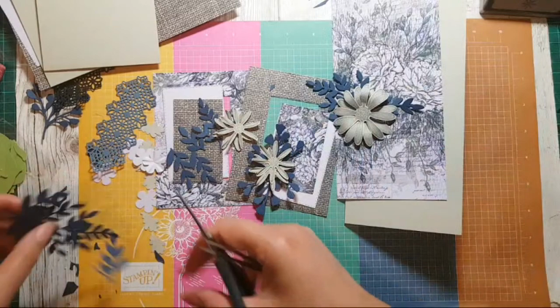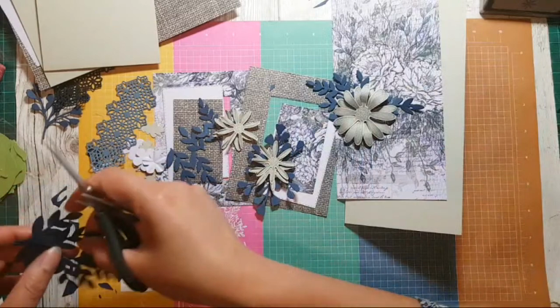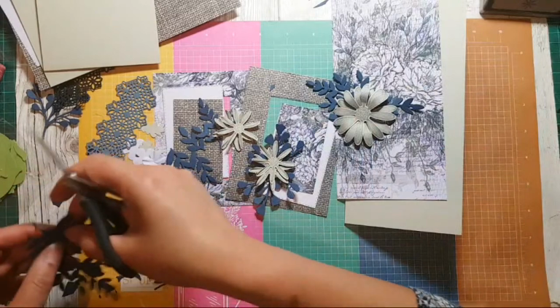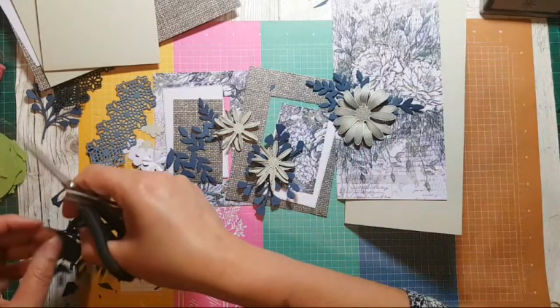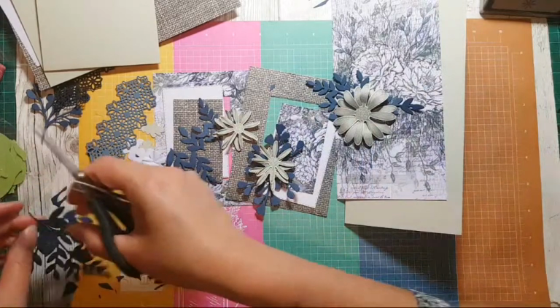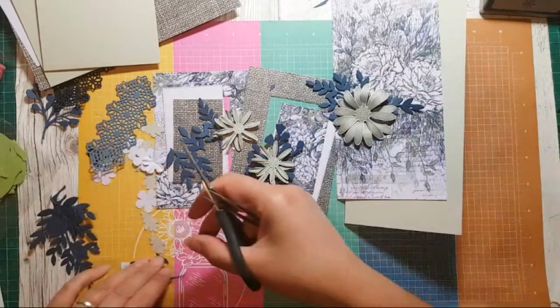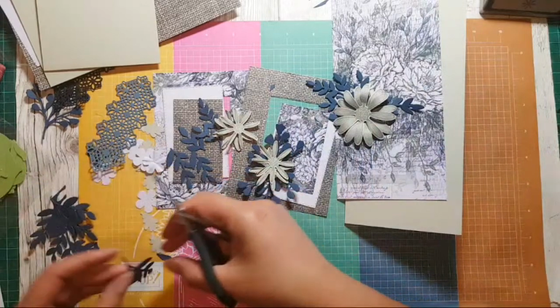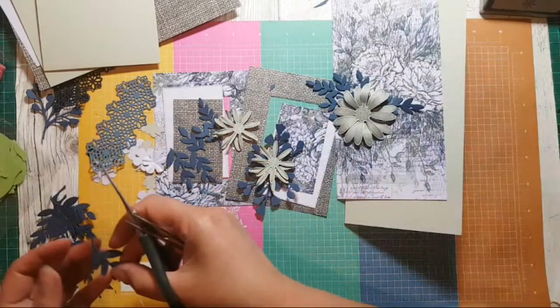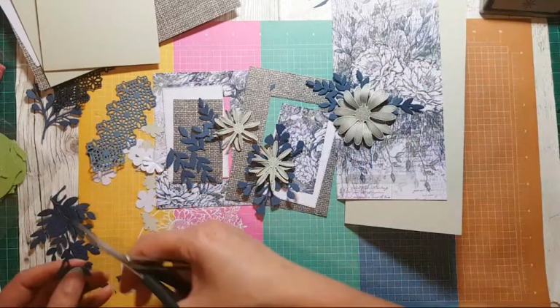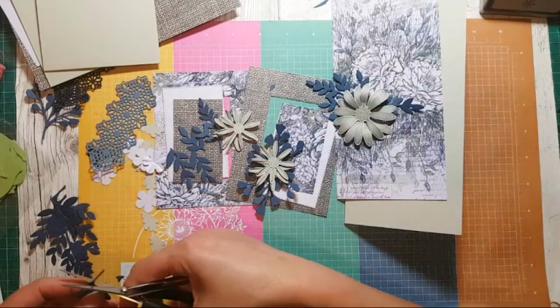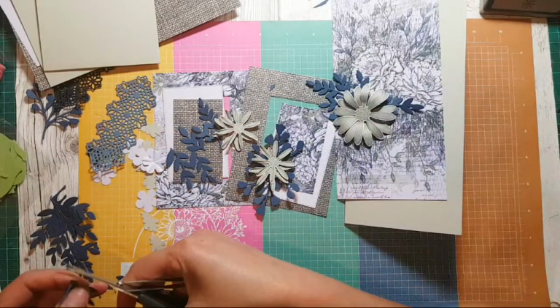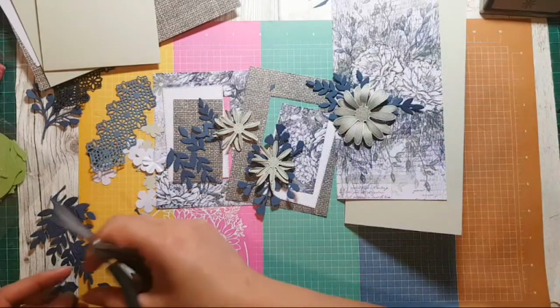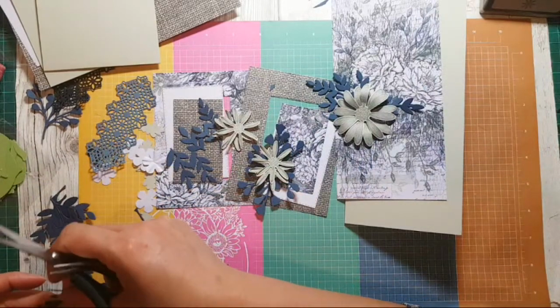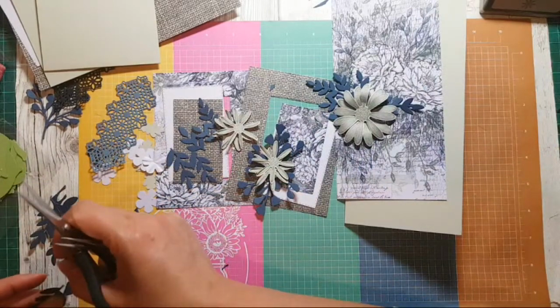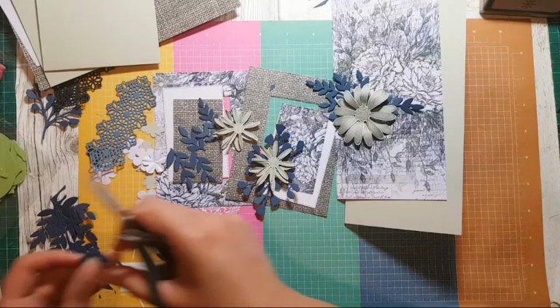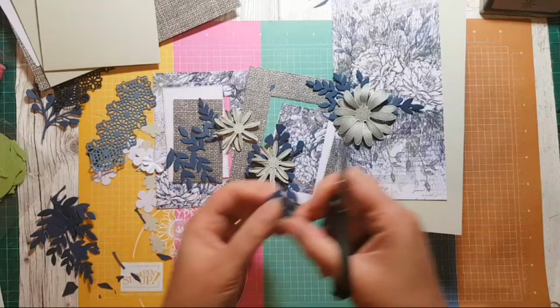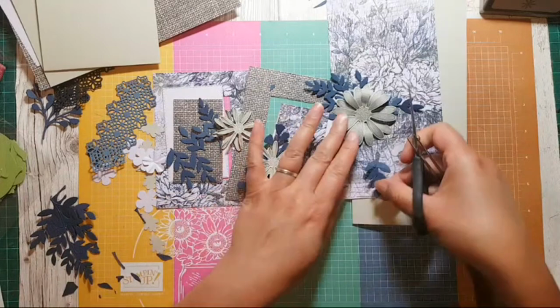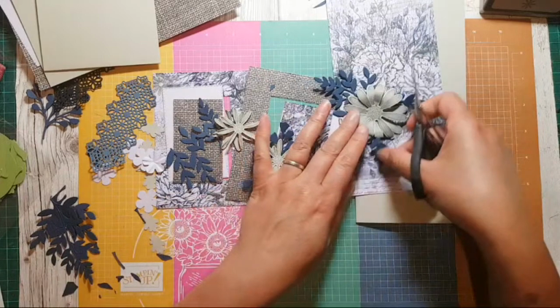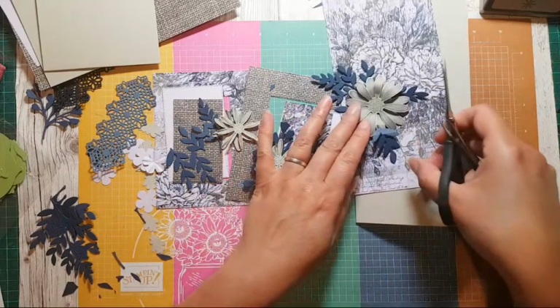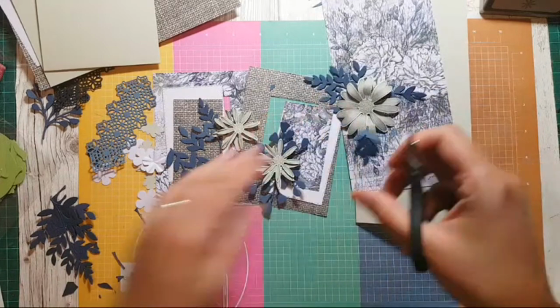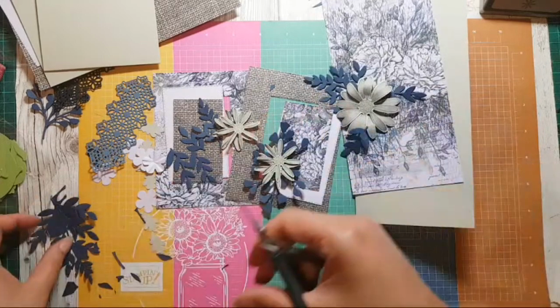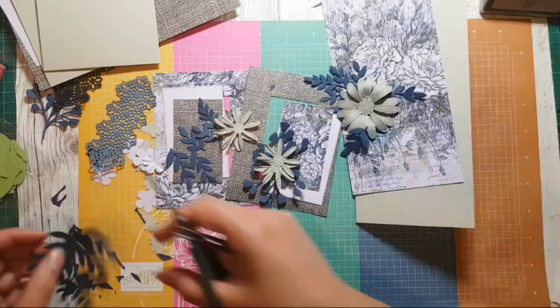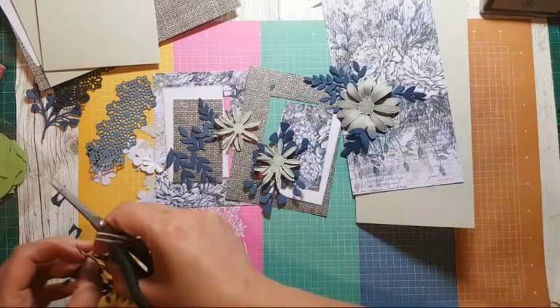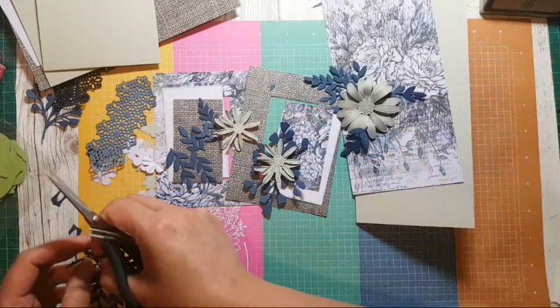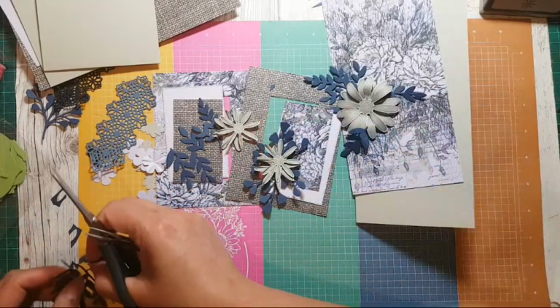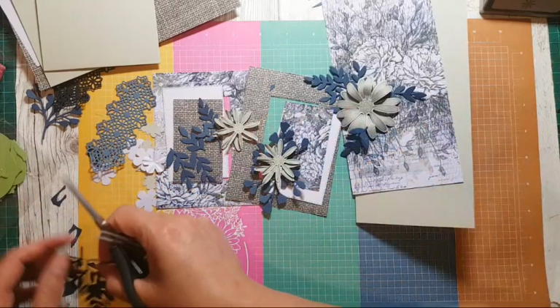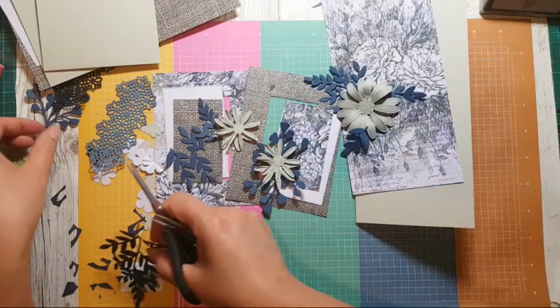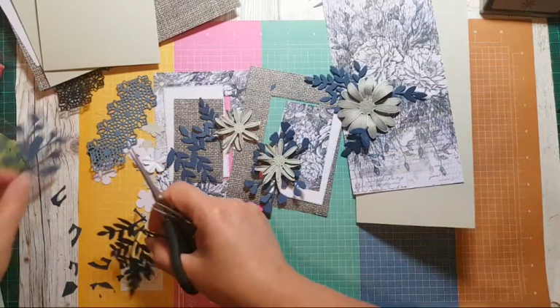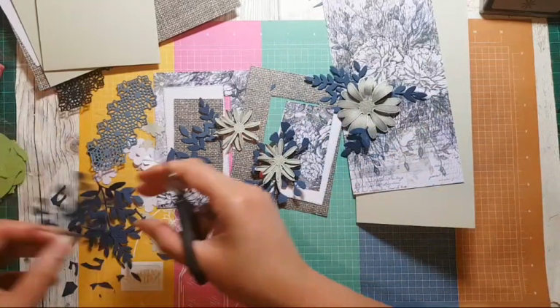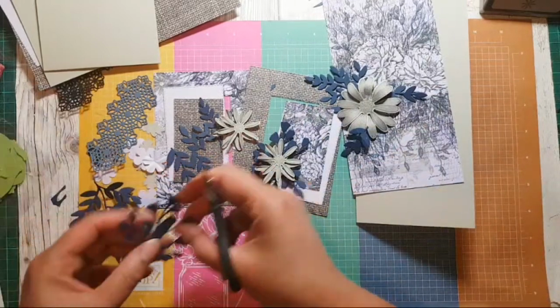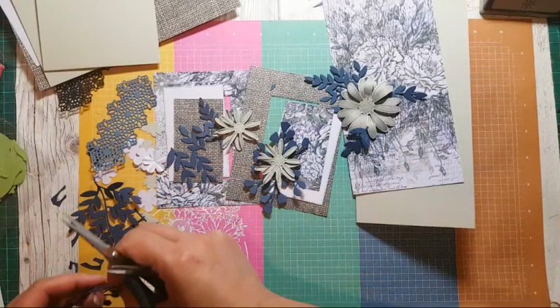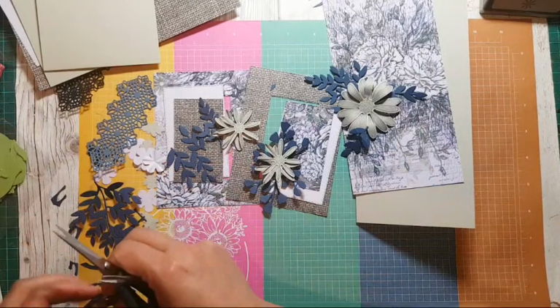It does feel like you're being a bit of a flower arranger, to be honest, when you make cards like this — because you're tucking things in here and there and figuring out how you want it.